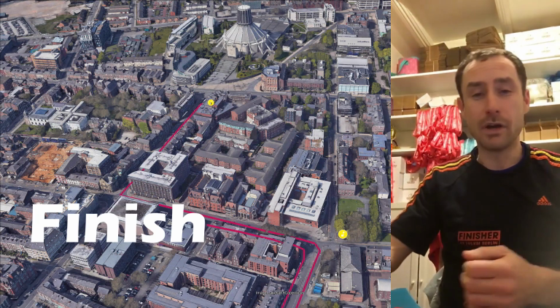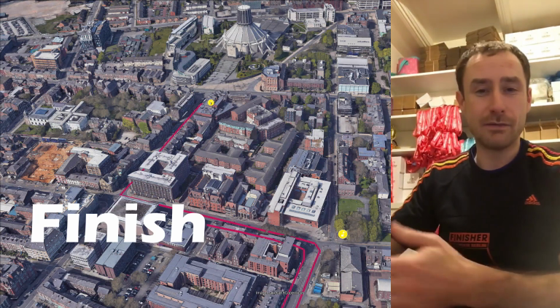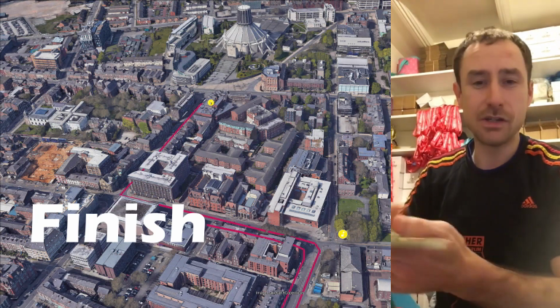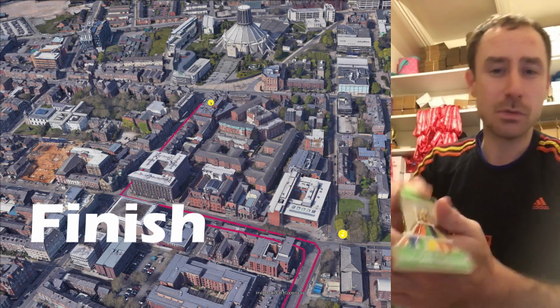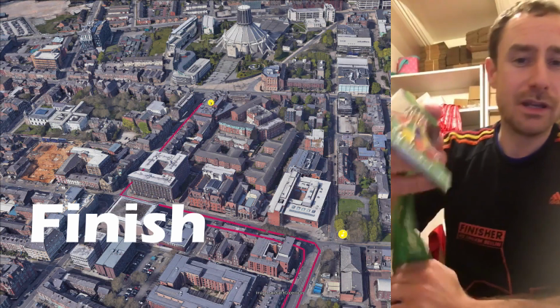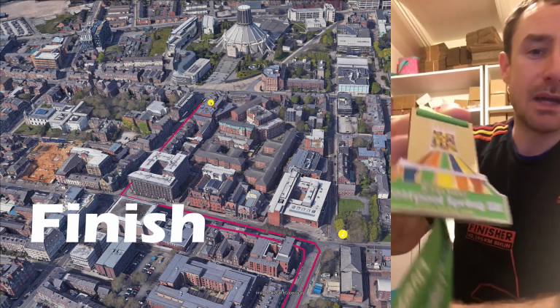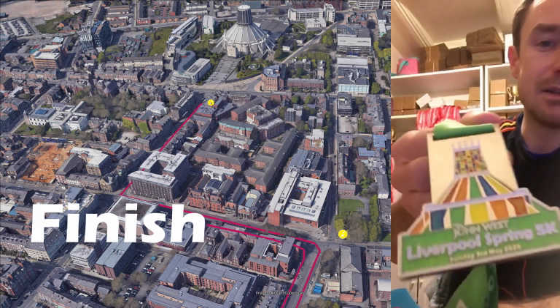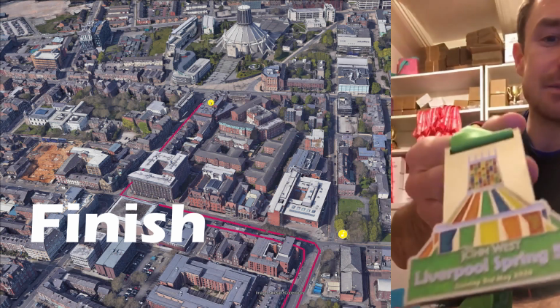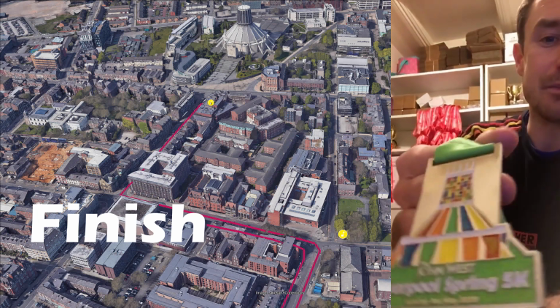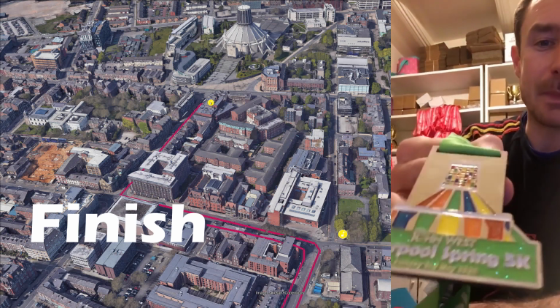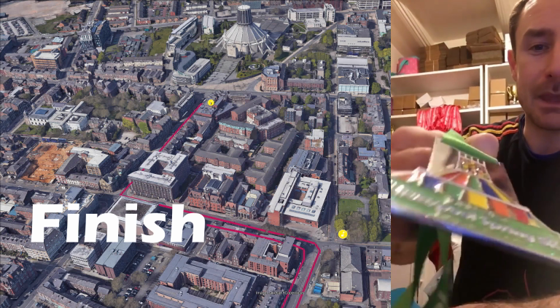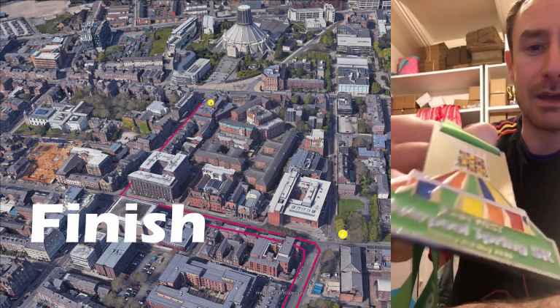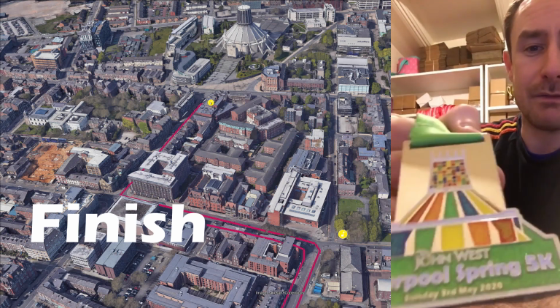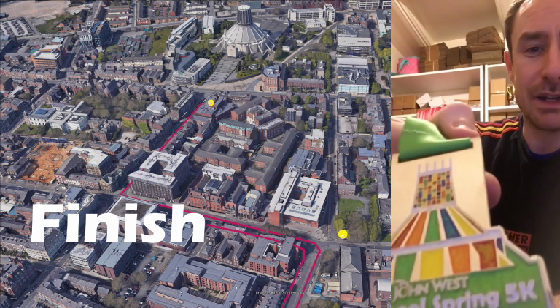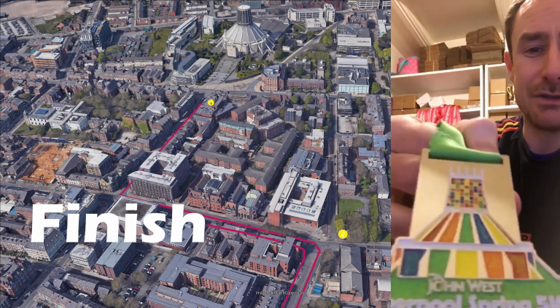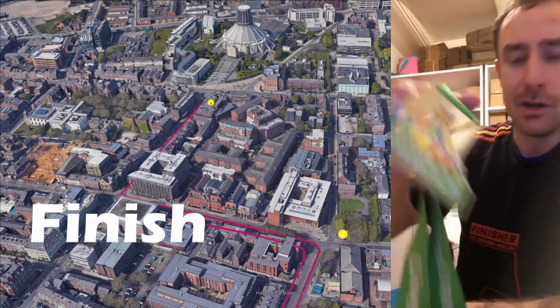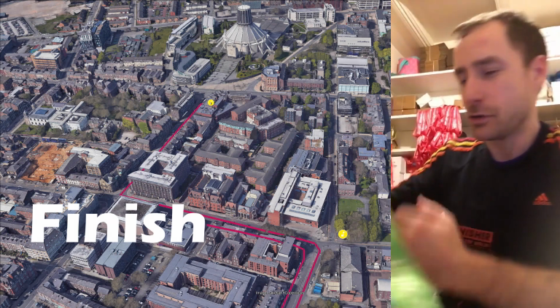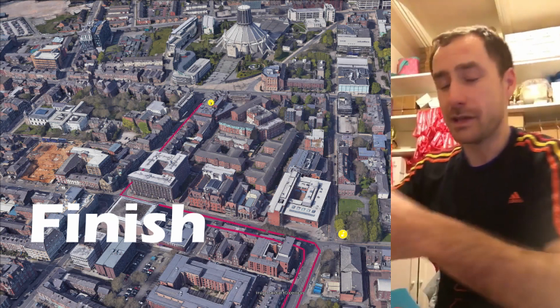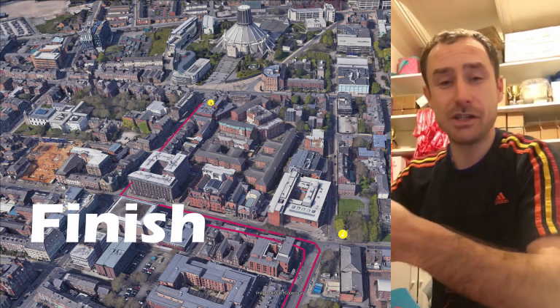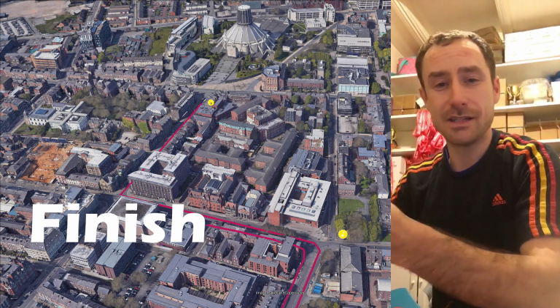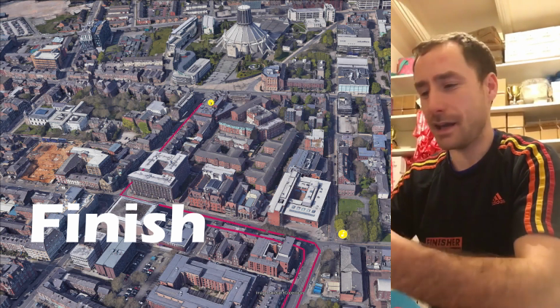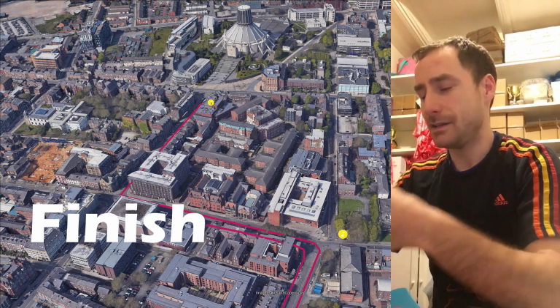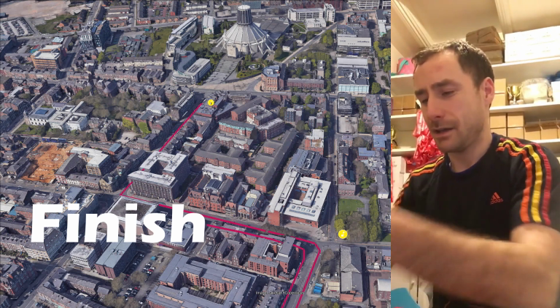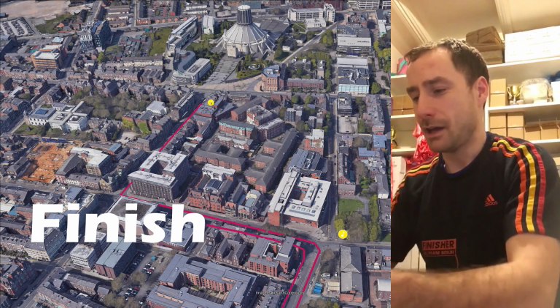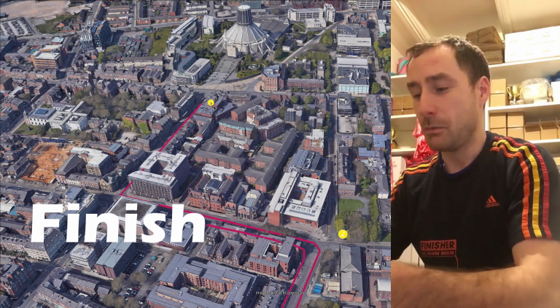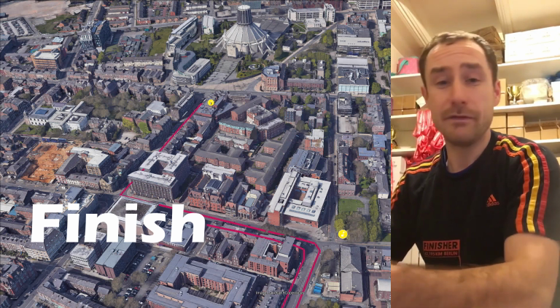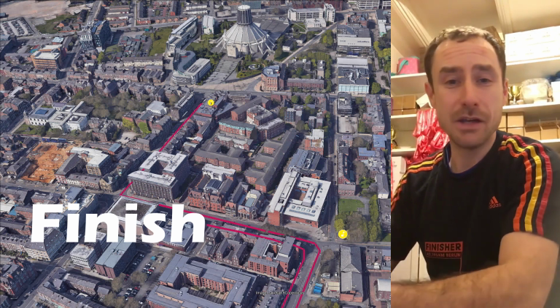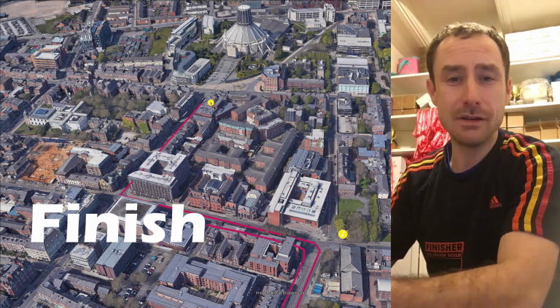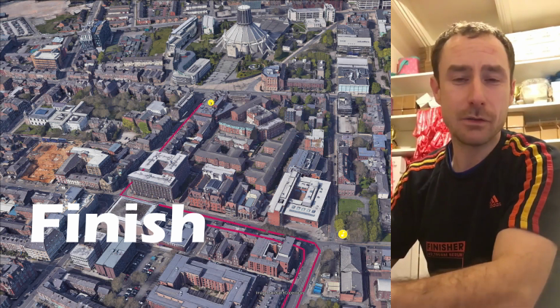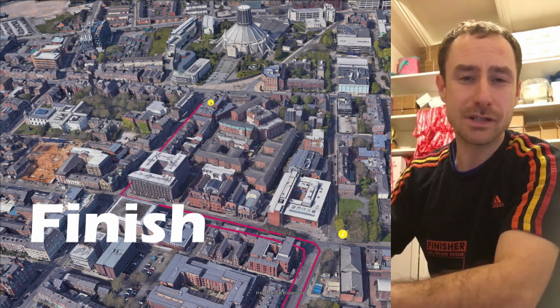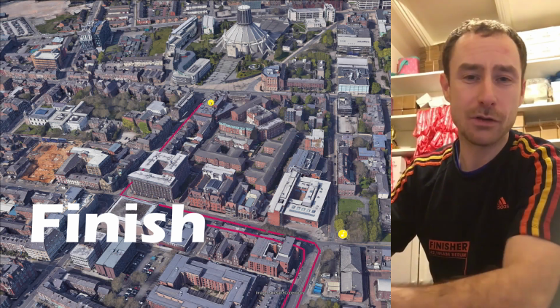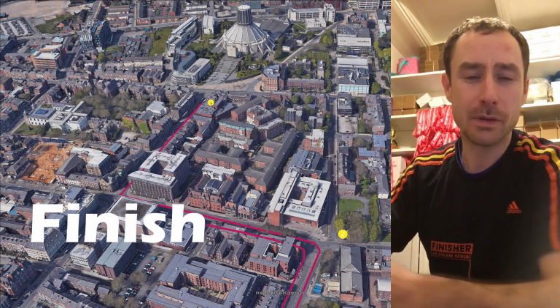Everyone at the finish gets one of these medals — very glittery. Also a t-shirt at the end. For more information if you want to sign up...